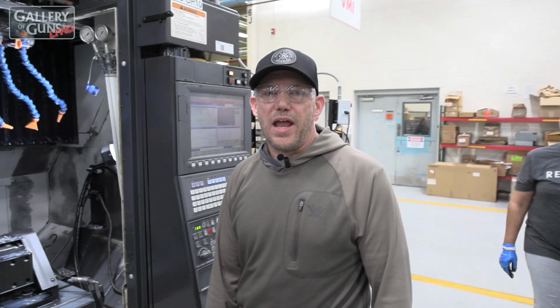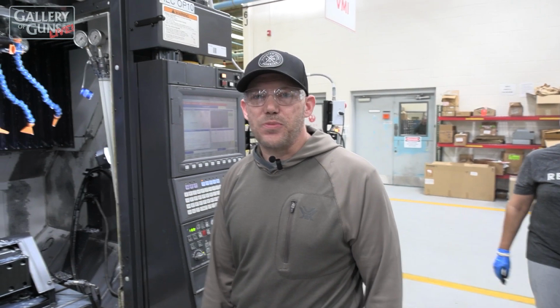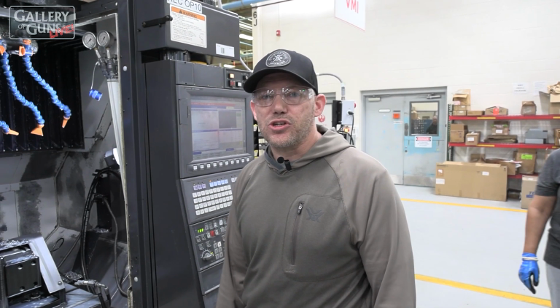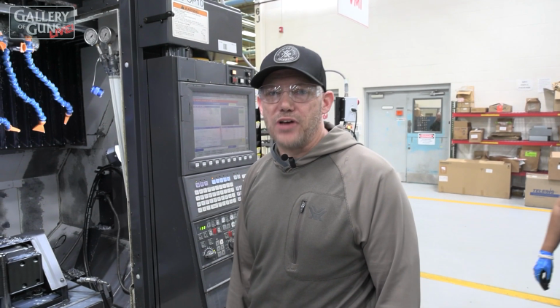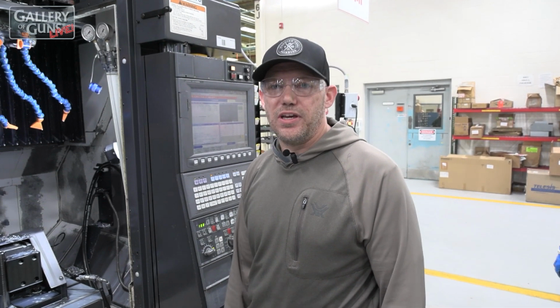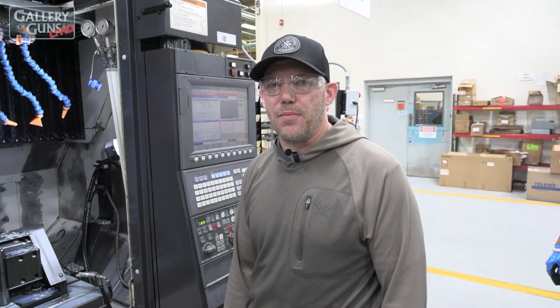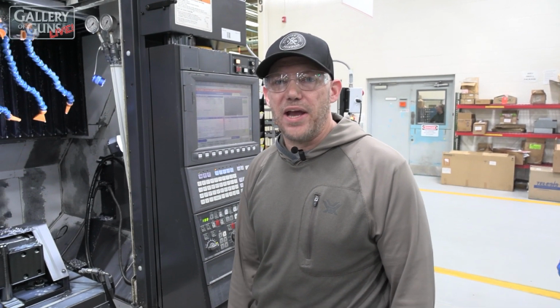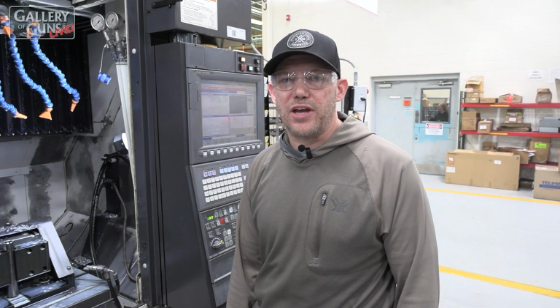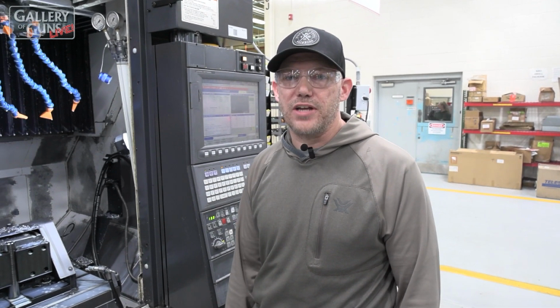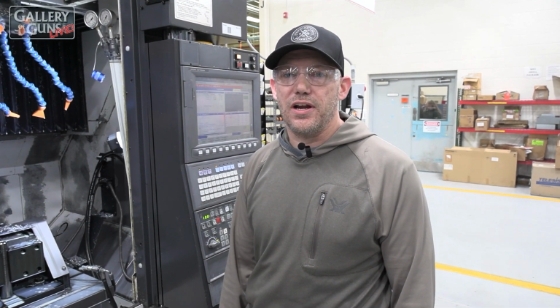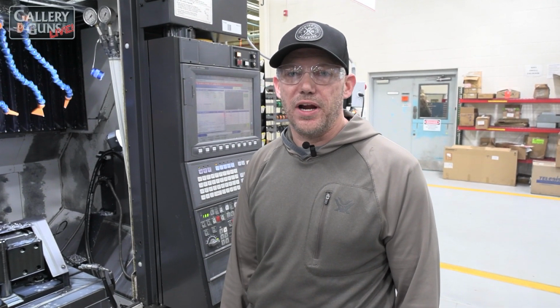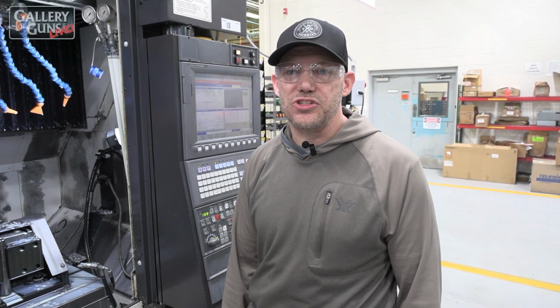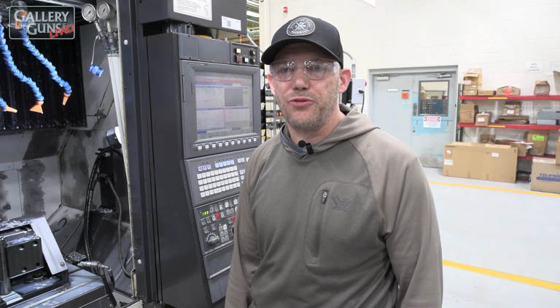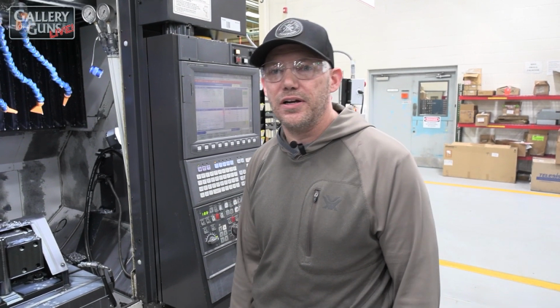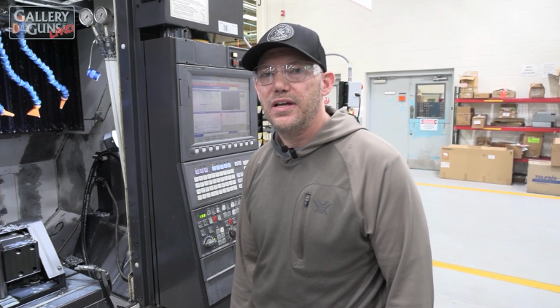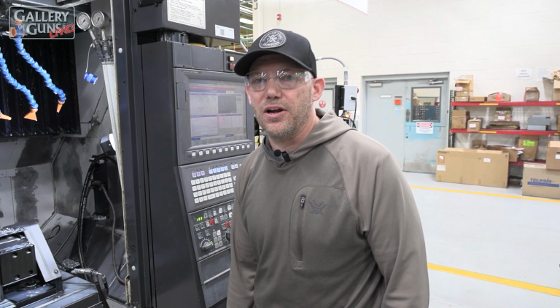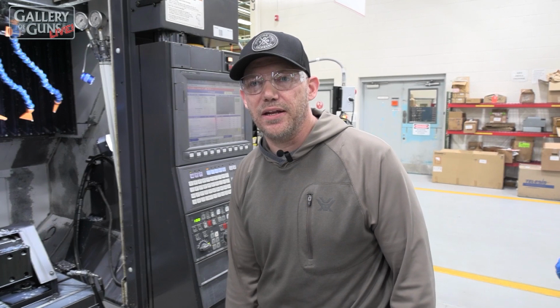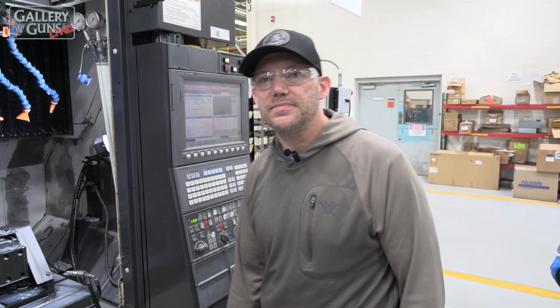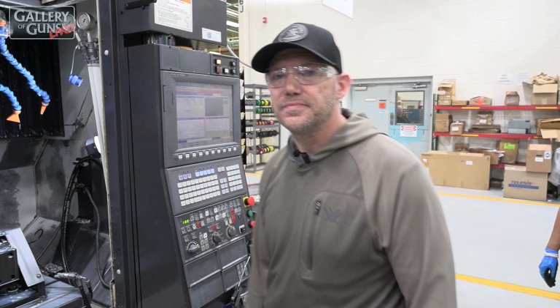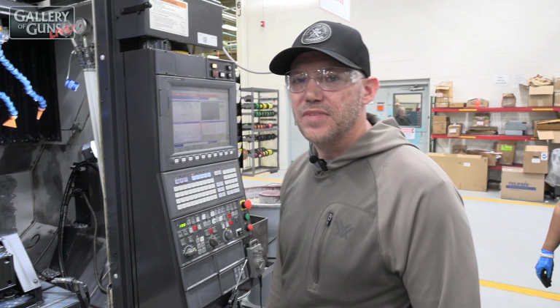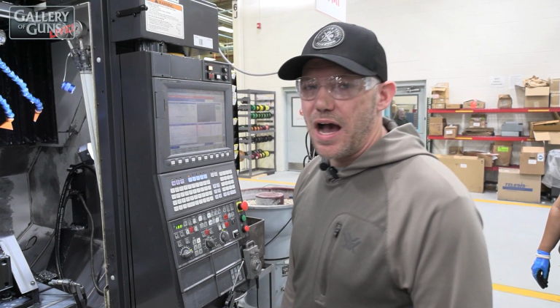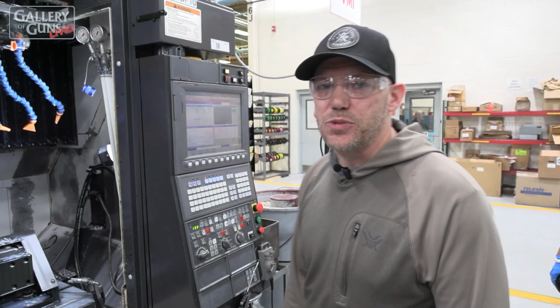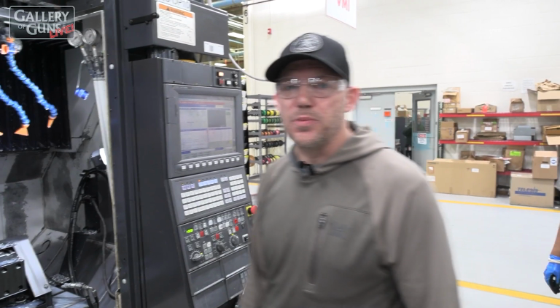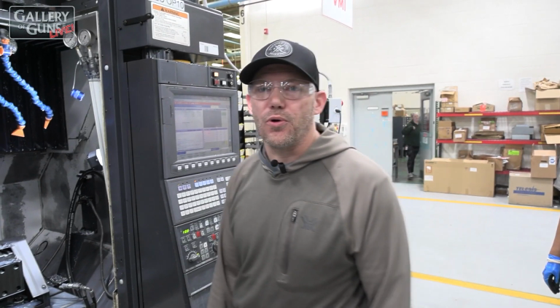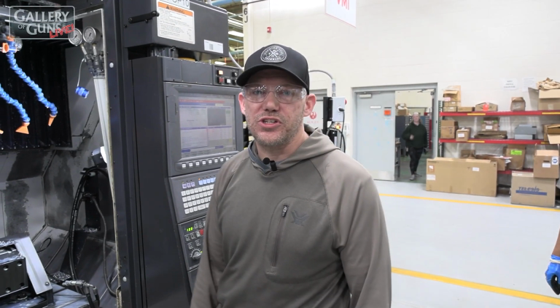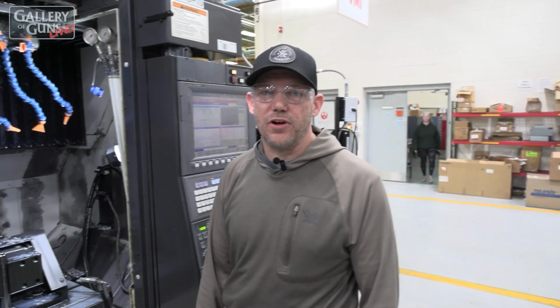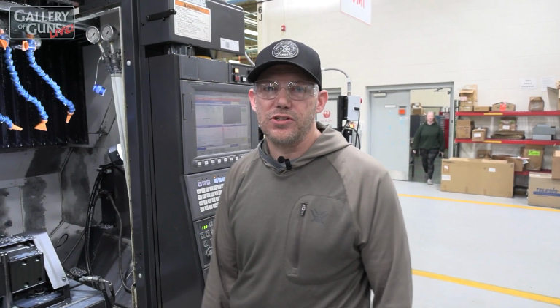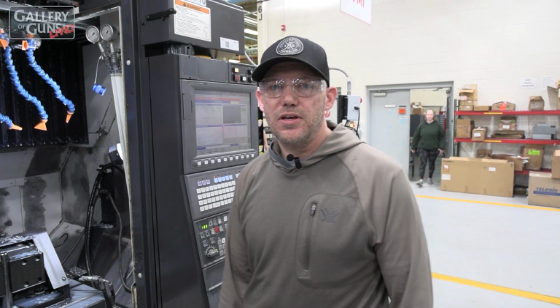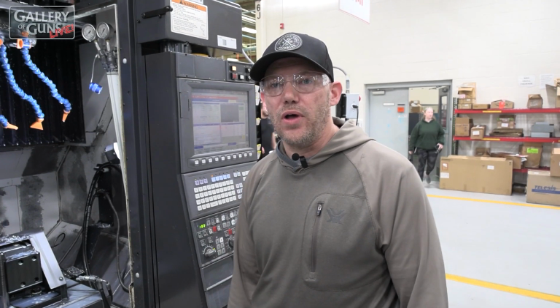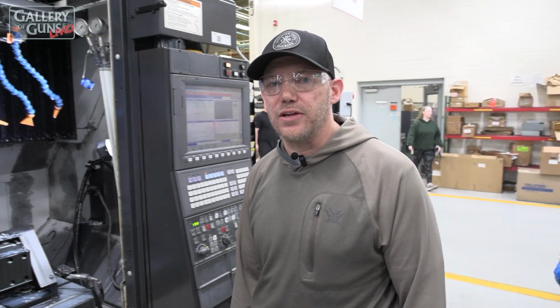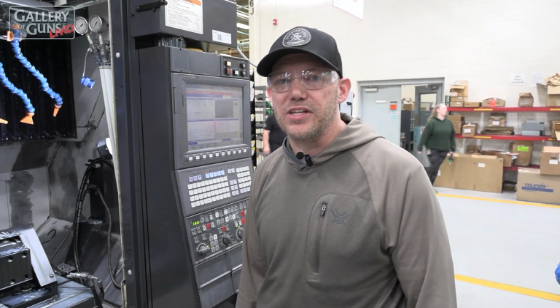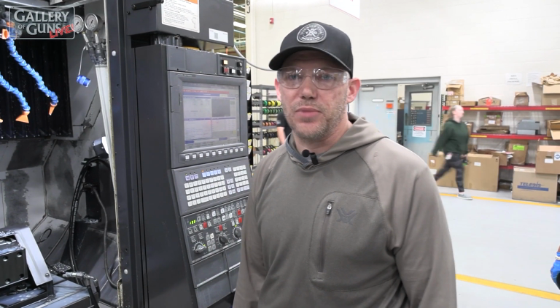My name is Matt Uschabowski. I'm a manufacturing engineer on American Centerfire here in Maiden. I'm responsible for receivers, bolt handles, and assembly.